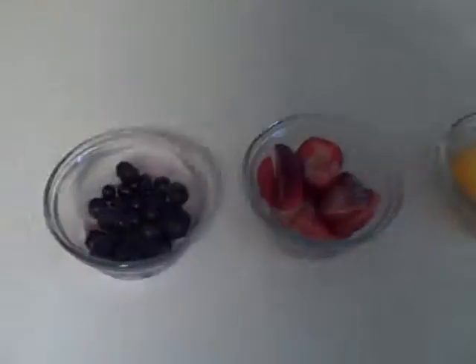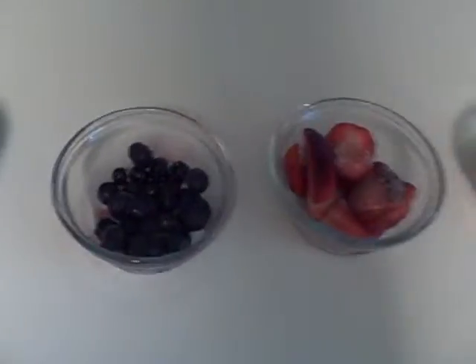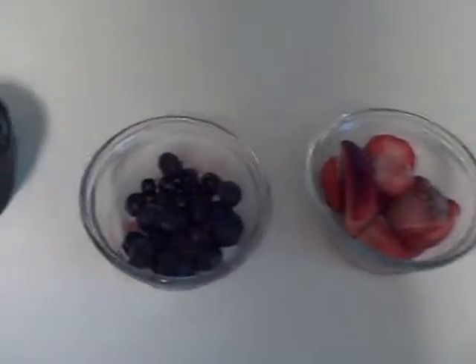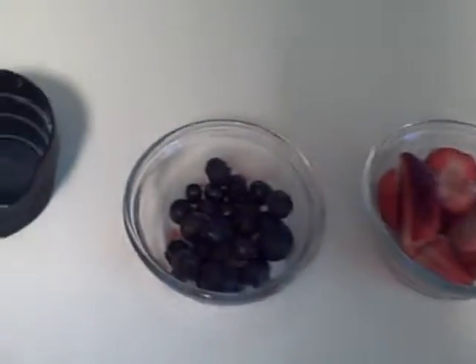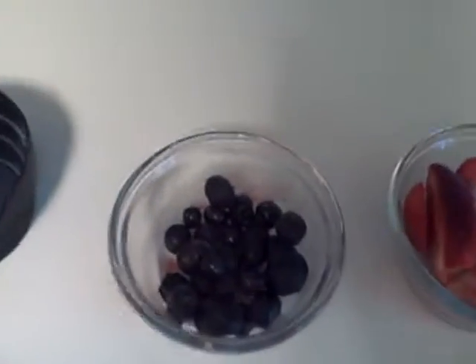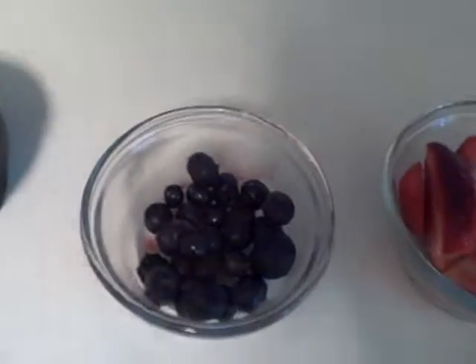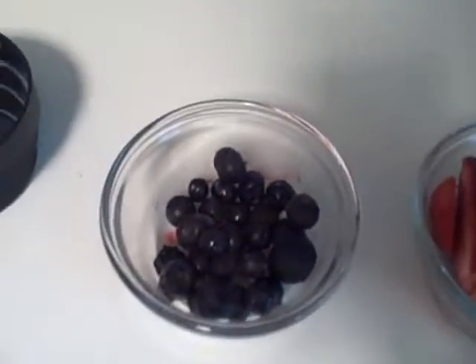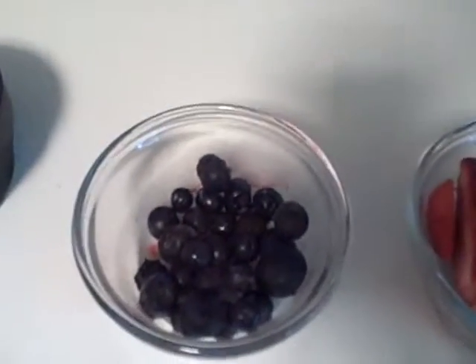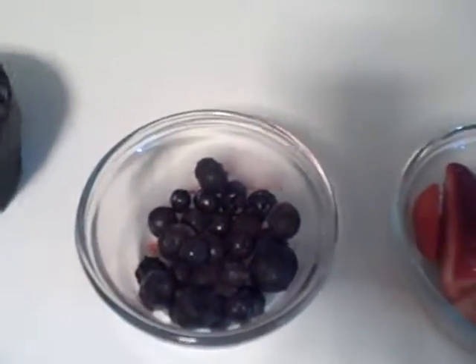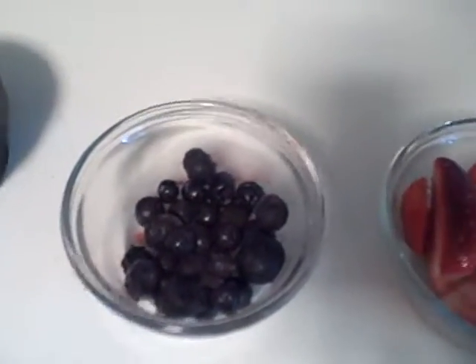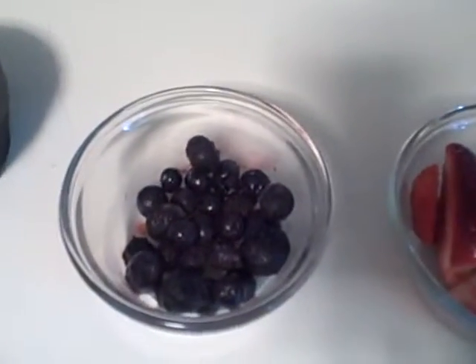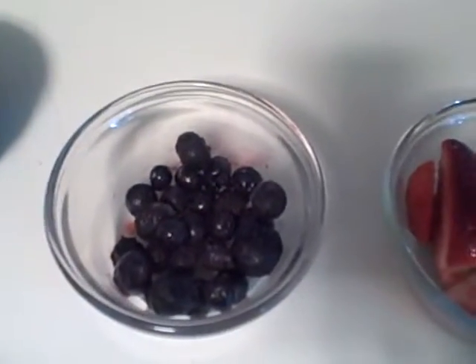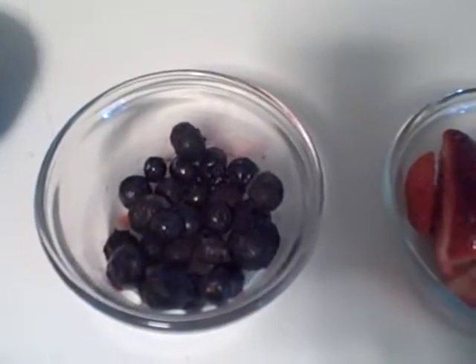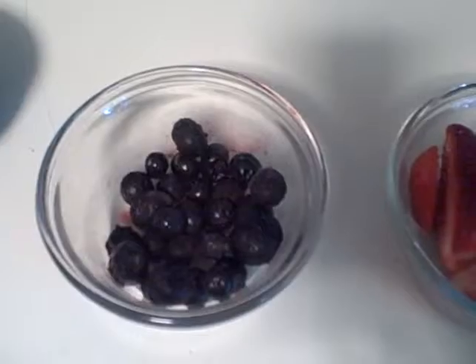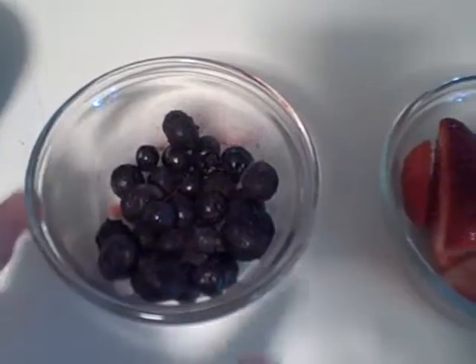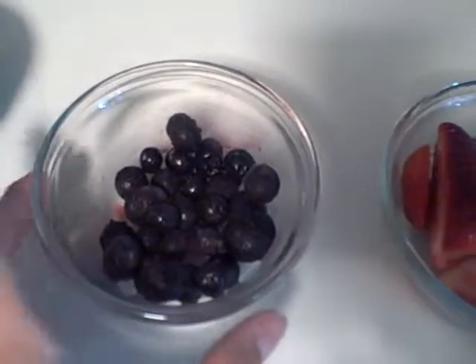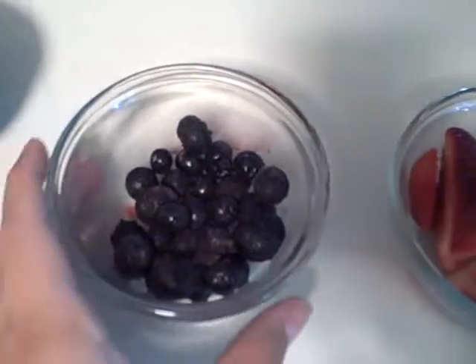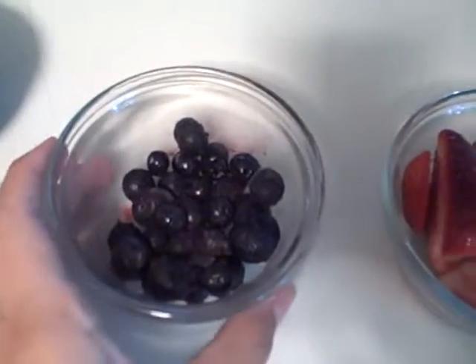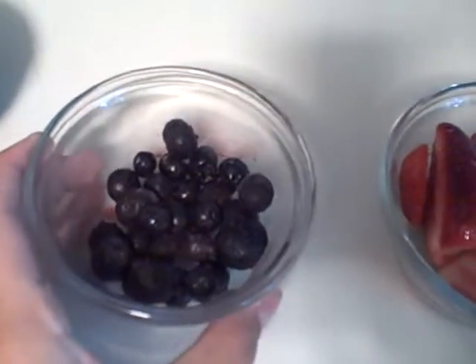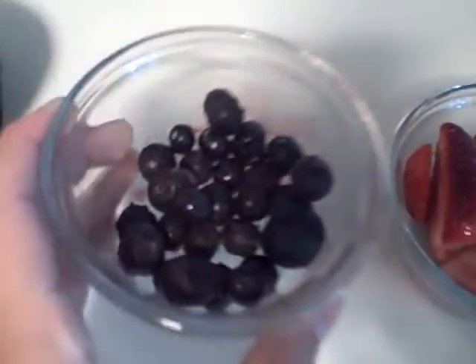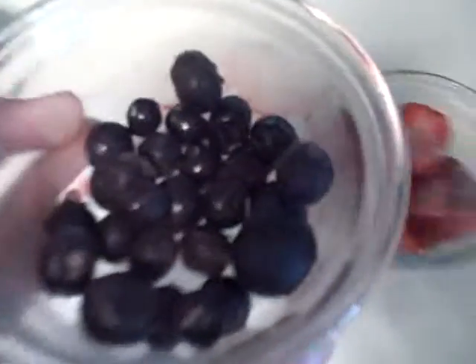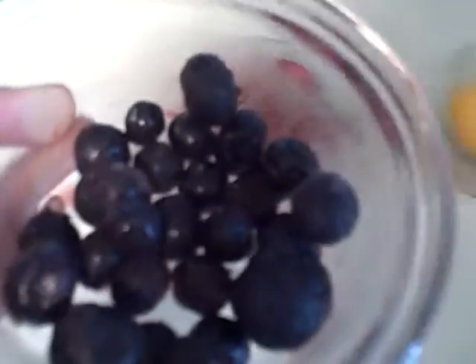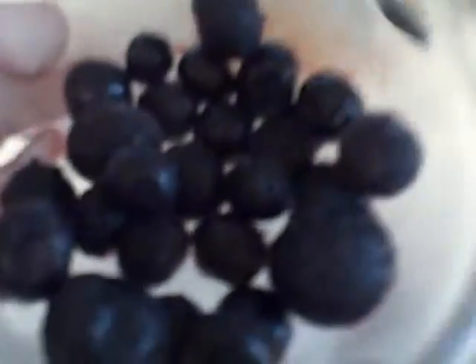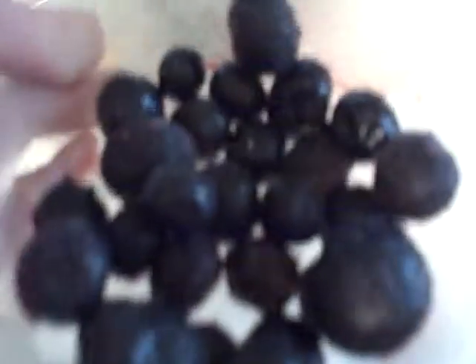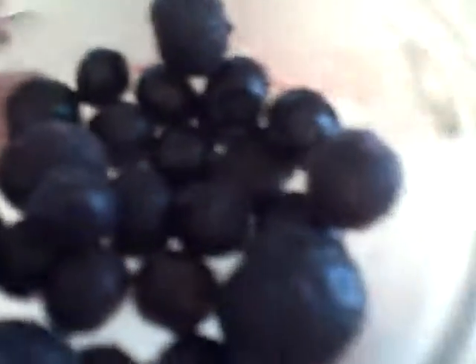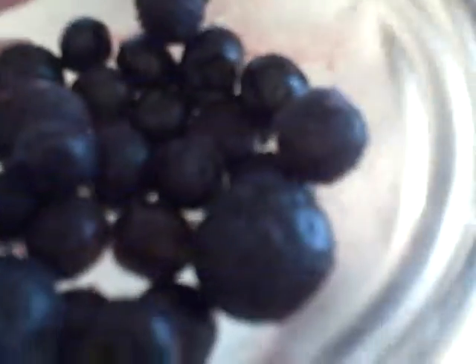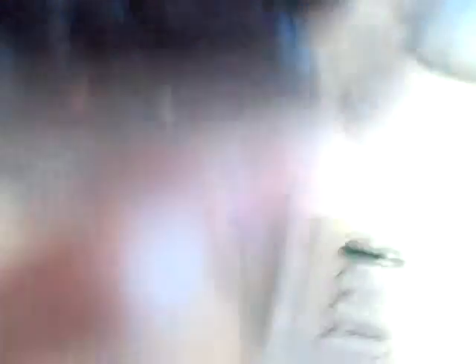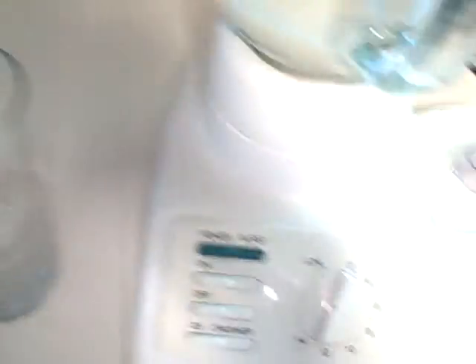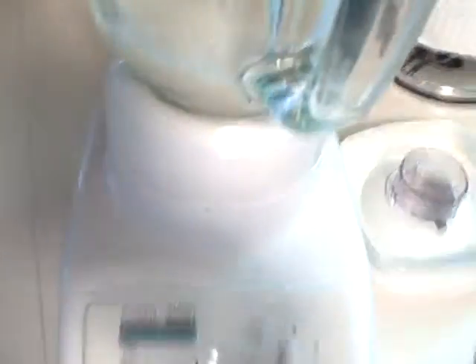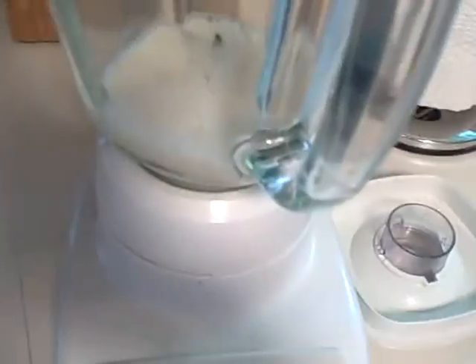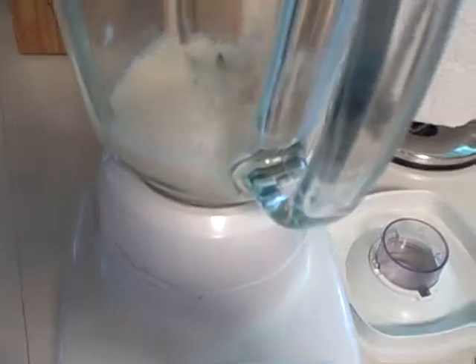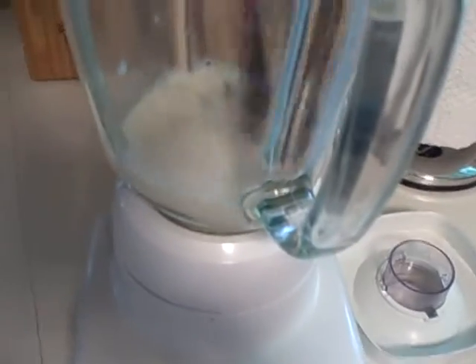Next we have a quarter cup of blueberries, which have iron and fiber — one gram of fiber. One fourth cup blueberries, and I'm going to put them in the blender.